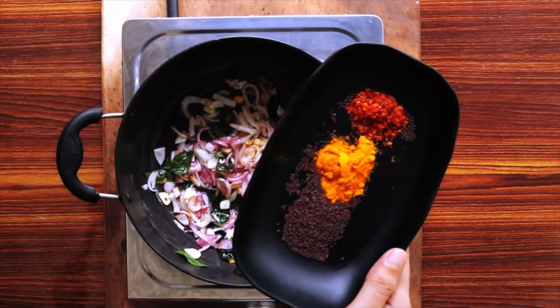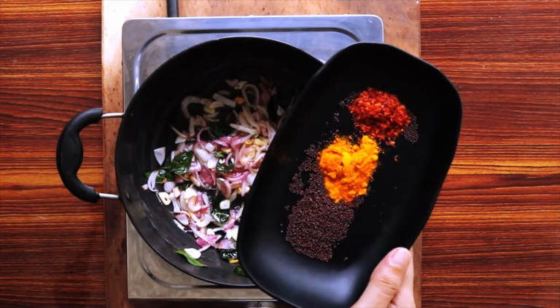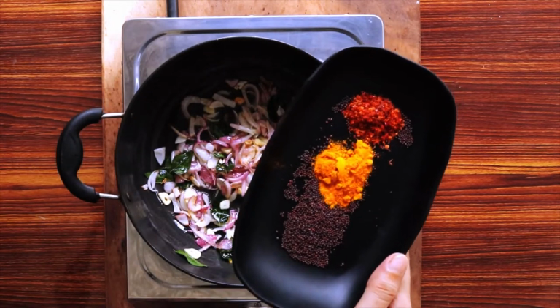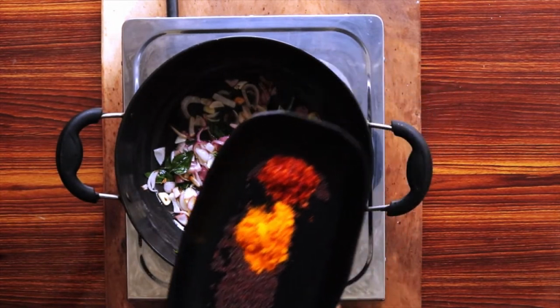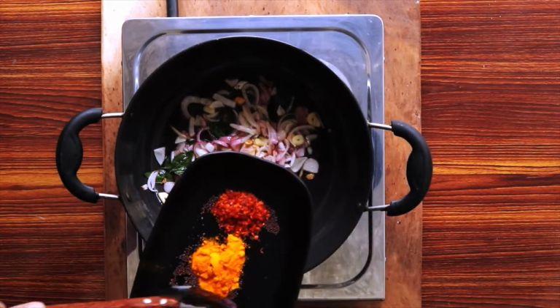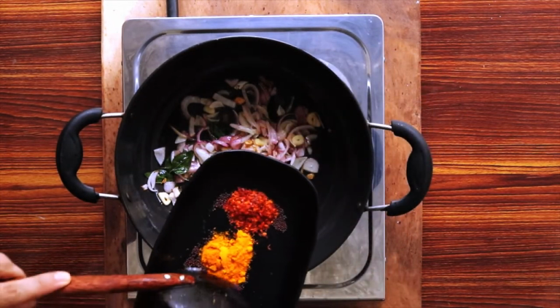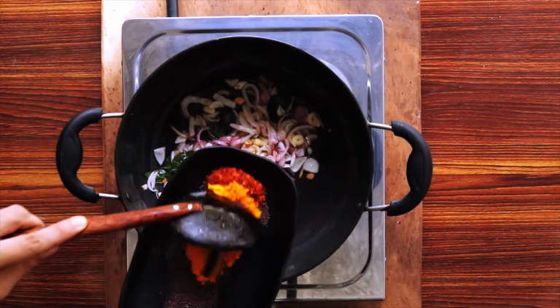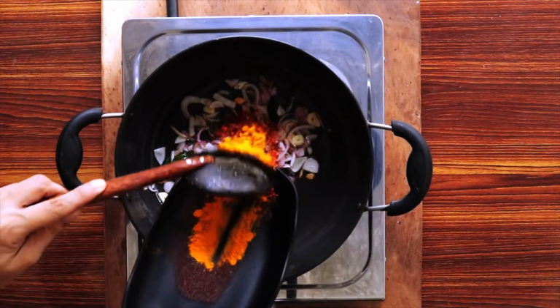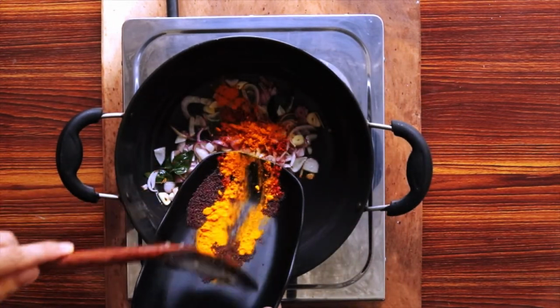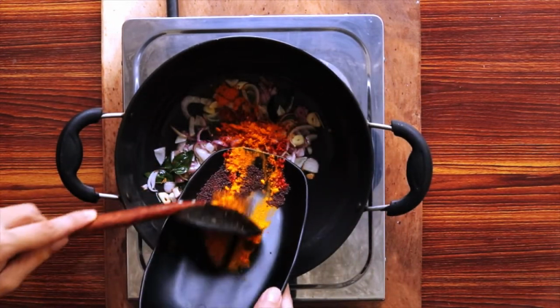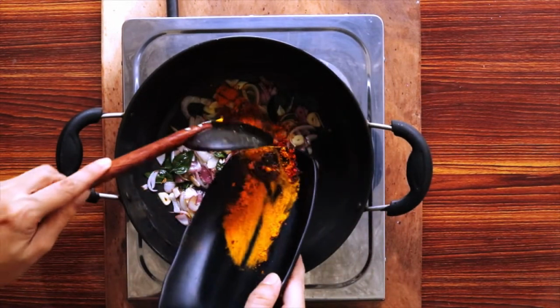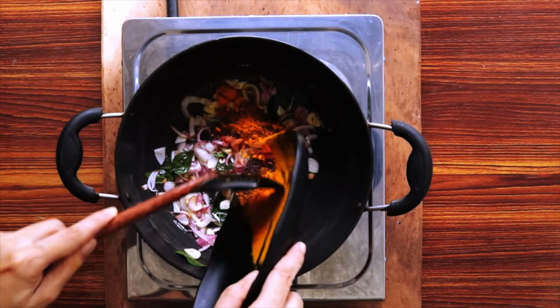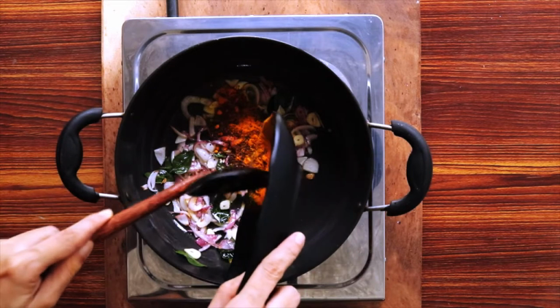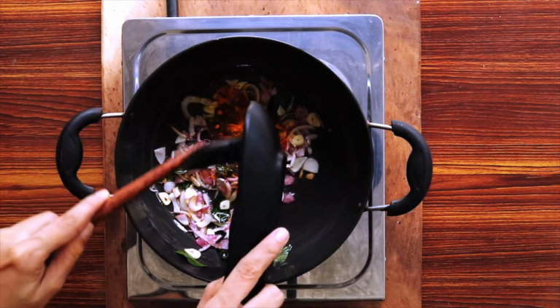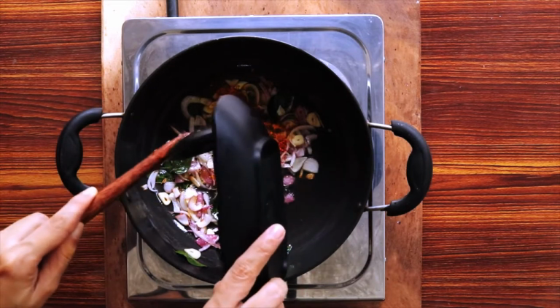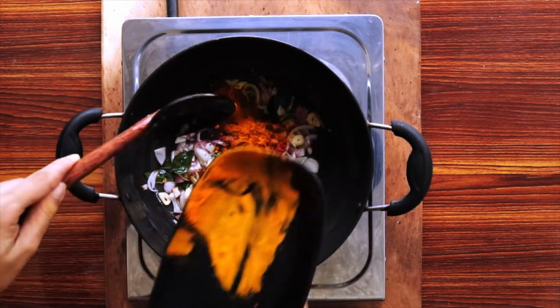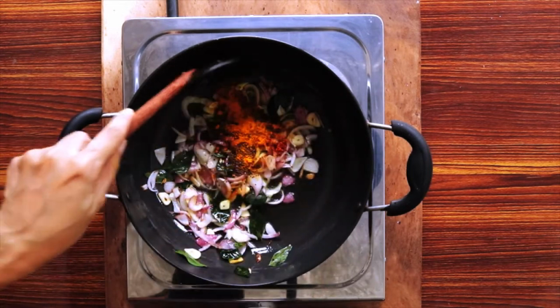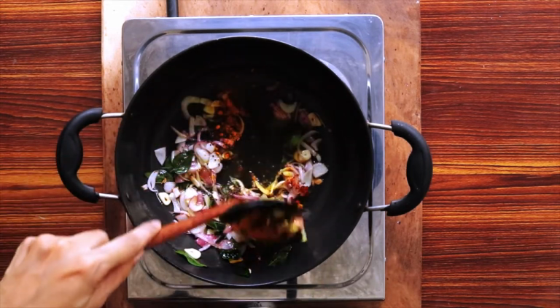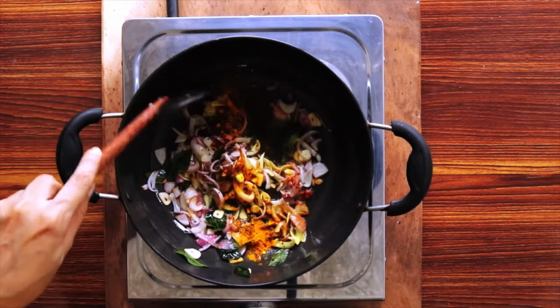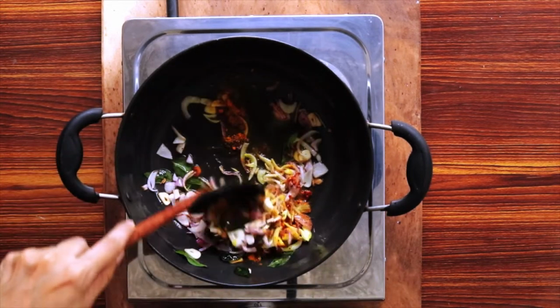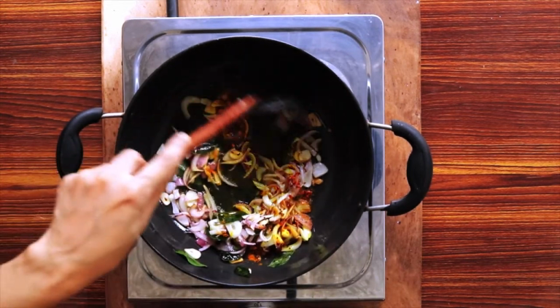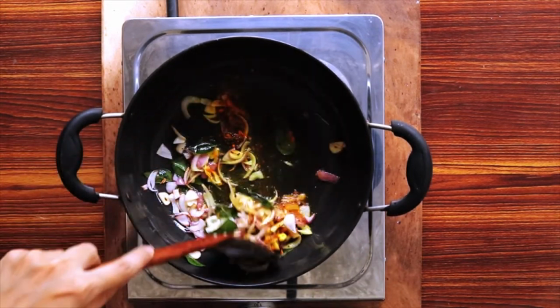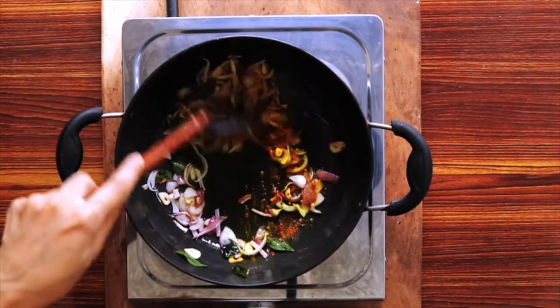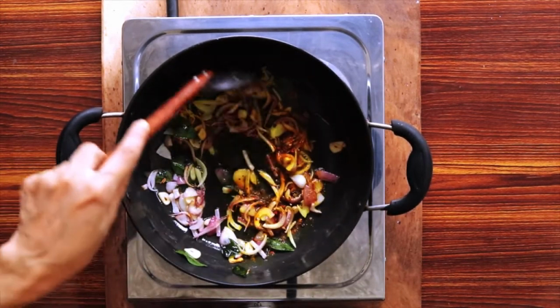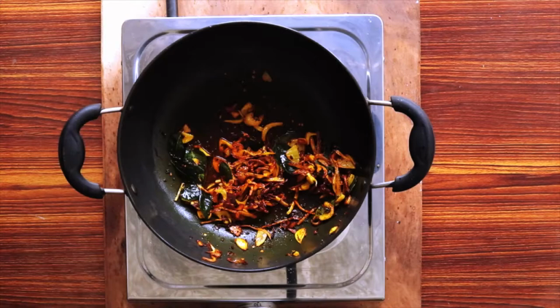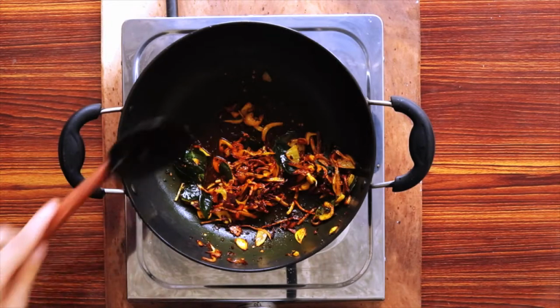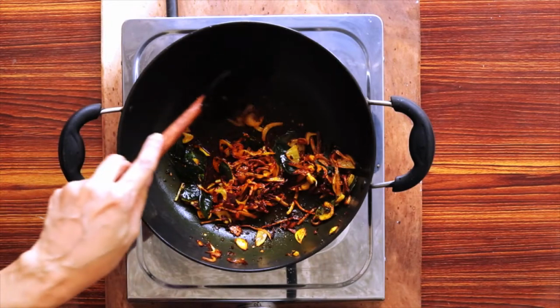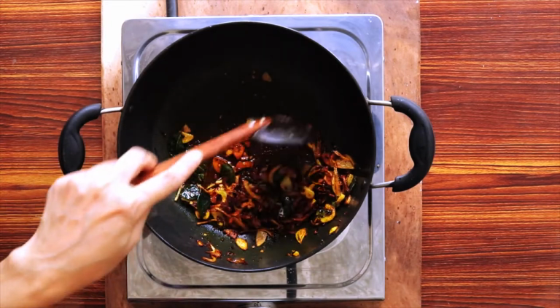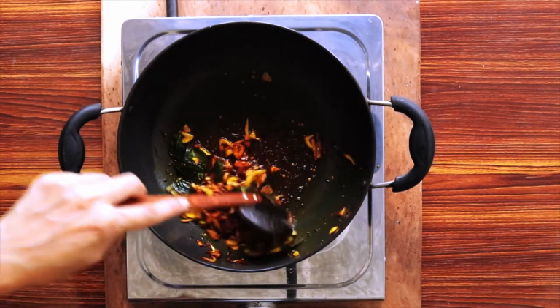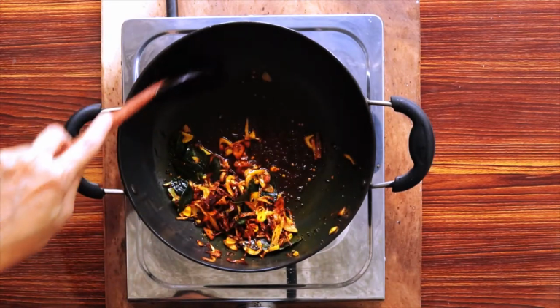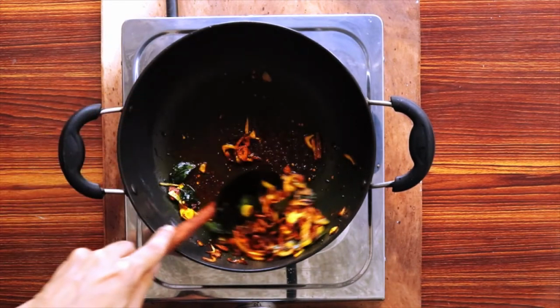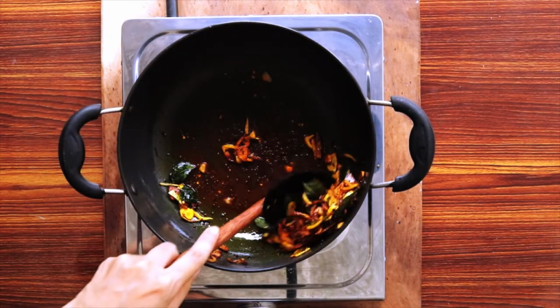Add half of the turmeric, chili flakes, and mustard to the onion tempering. Once the tempering is done, switch off the heat and transfer the tempering to a bowl.